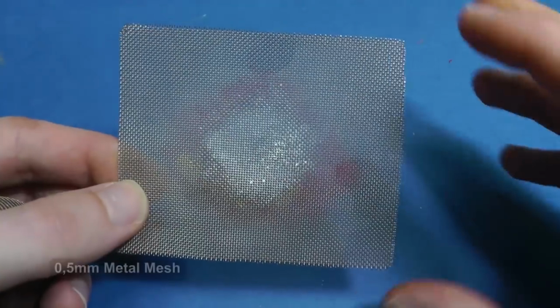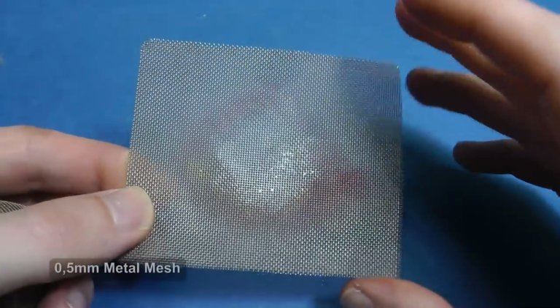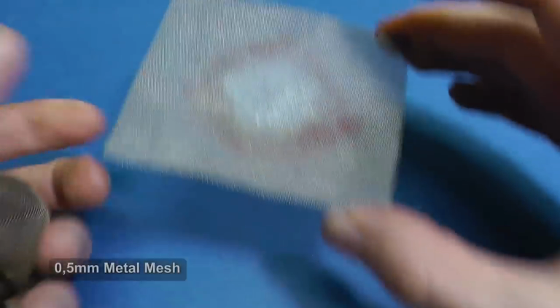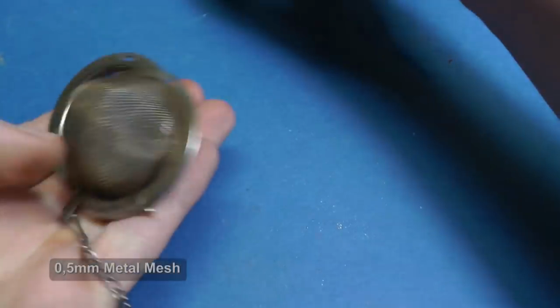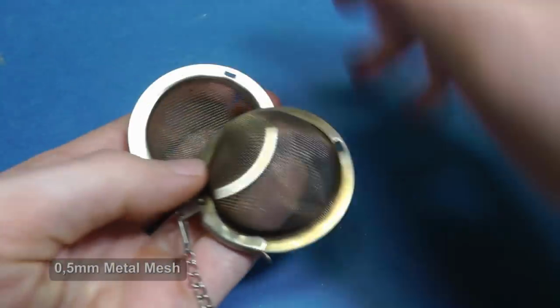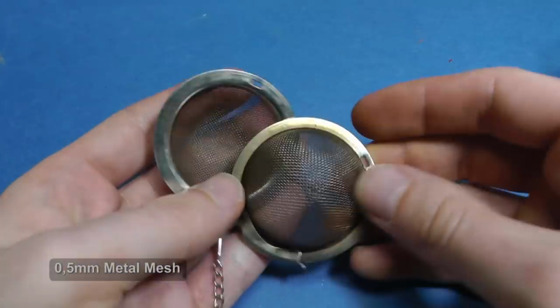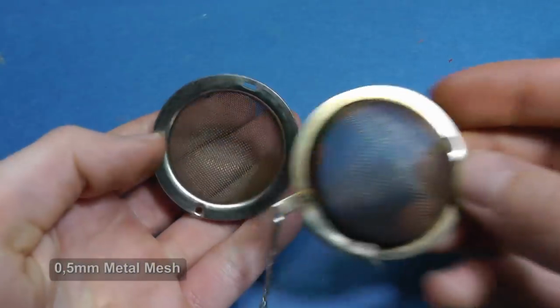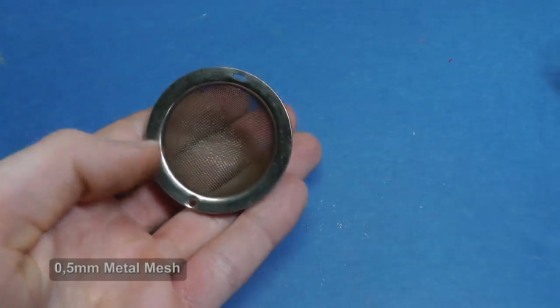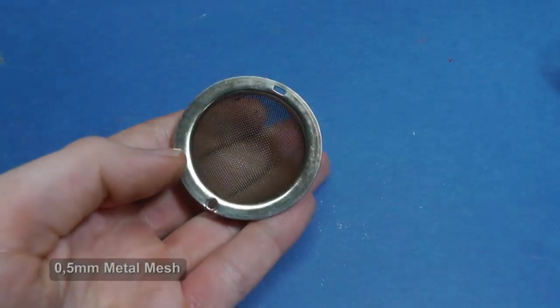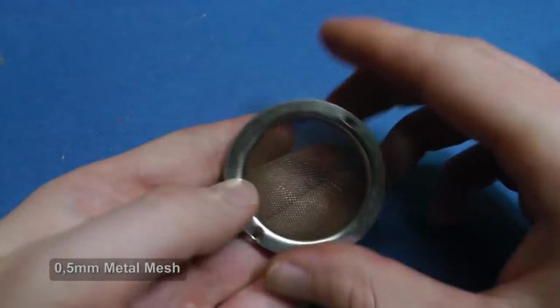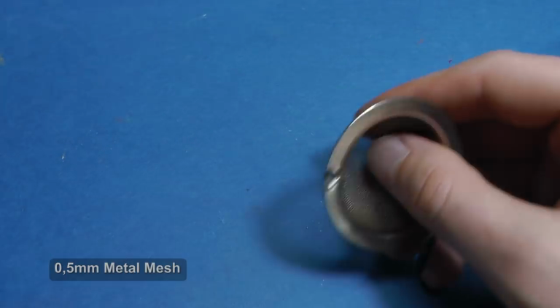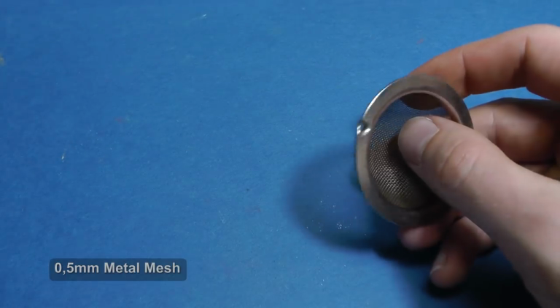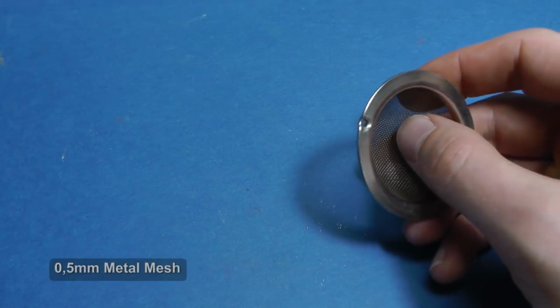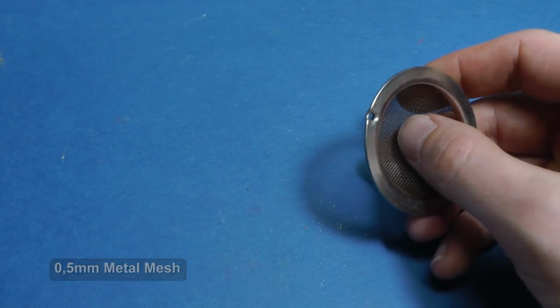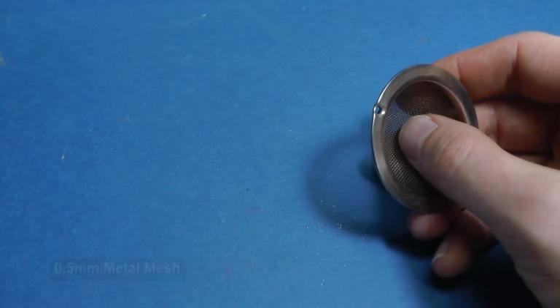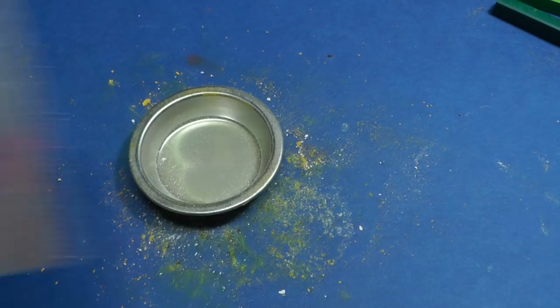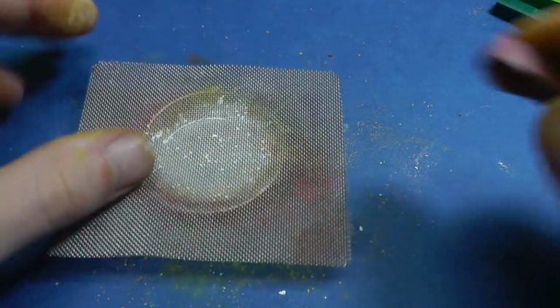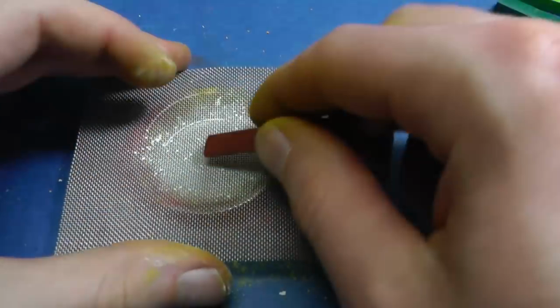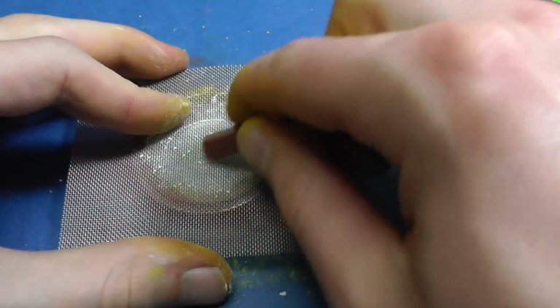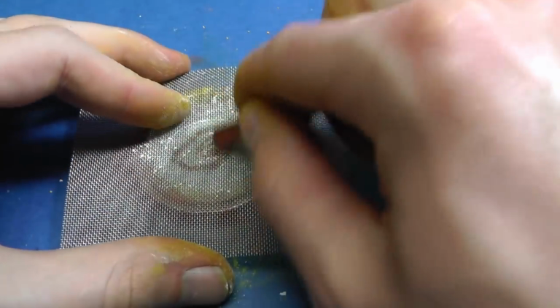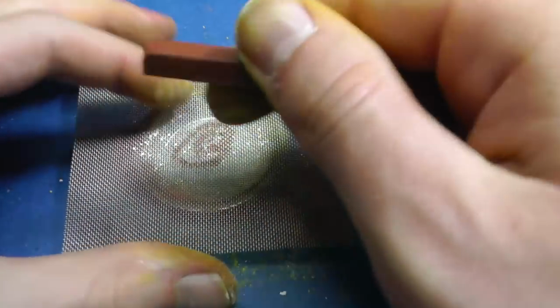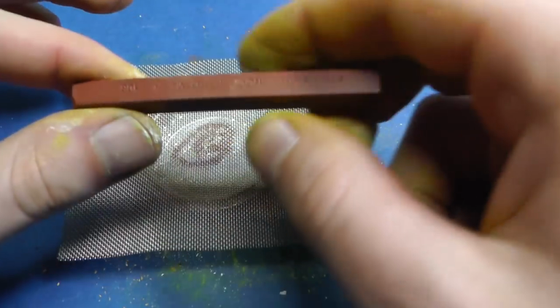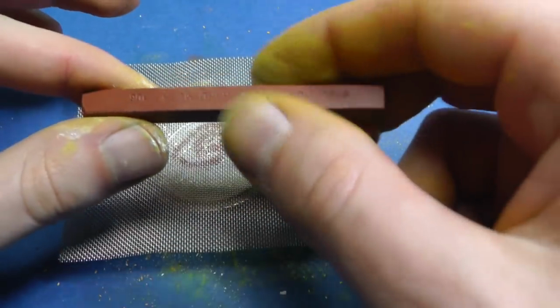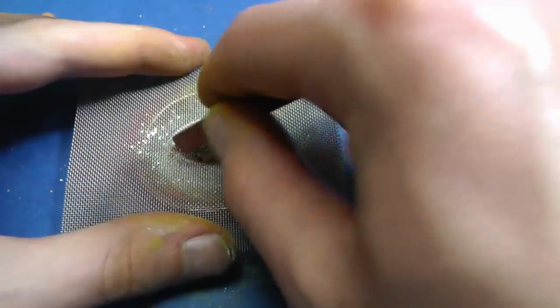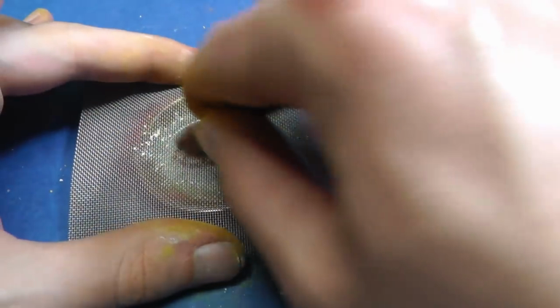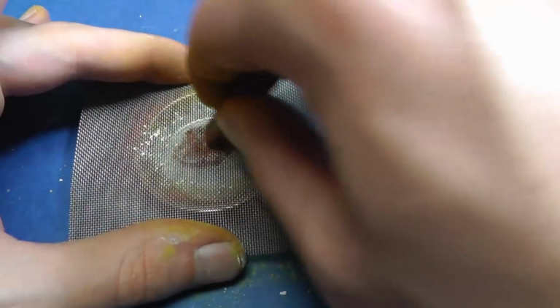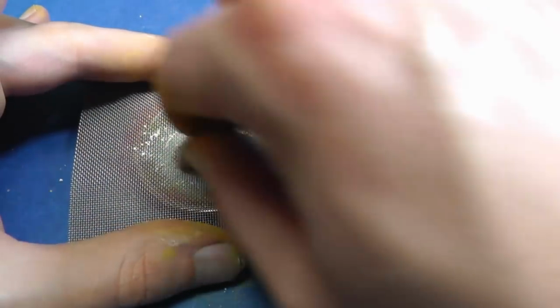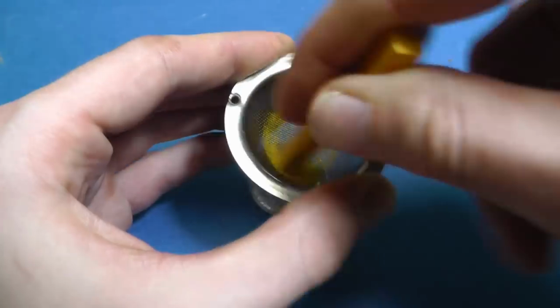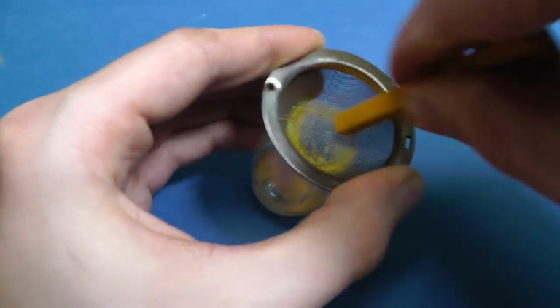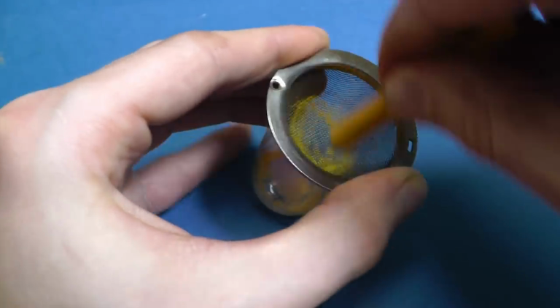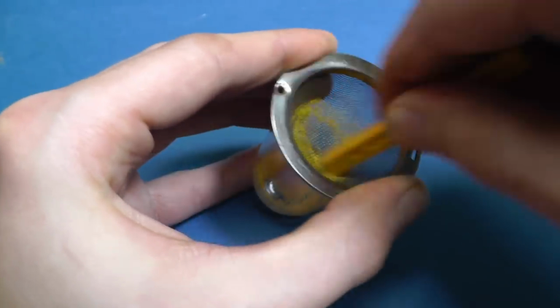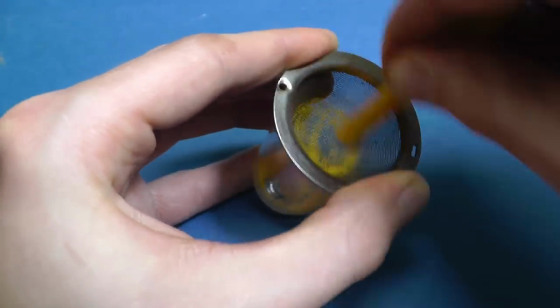Now I'll show you how simple it is to create pigment for your models. You do not need any expensive electric mixer or coffee grinder. I use a soft metal mesh for $0.10. If you do not have a metal mesh, you can use a metal tea strainer.